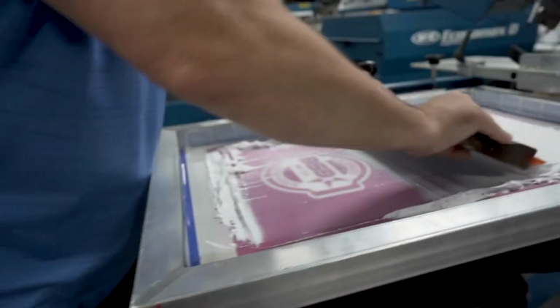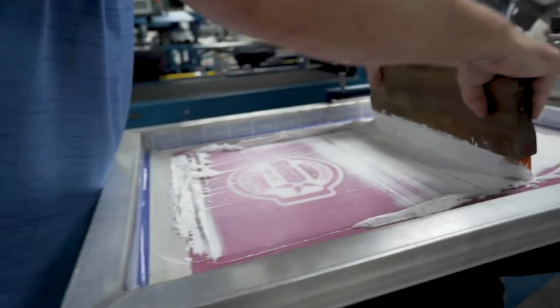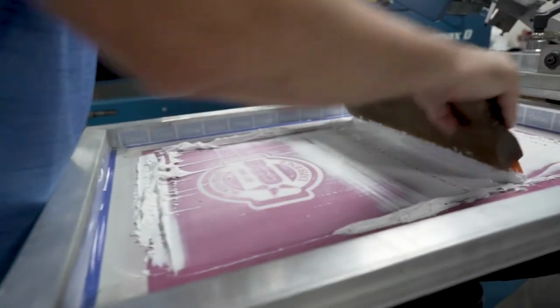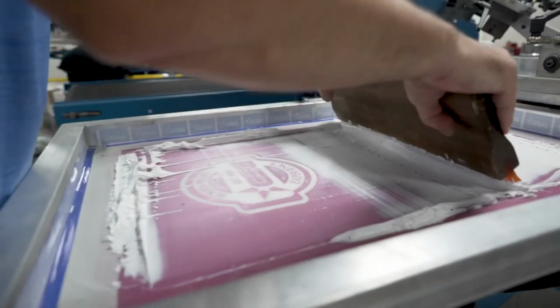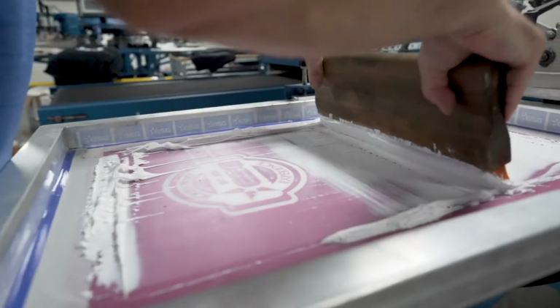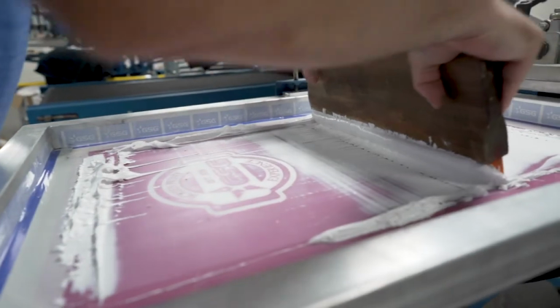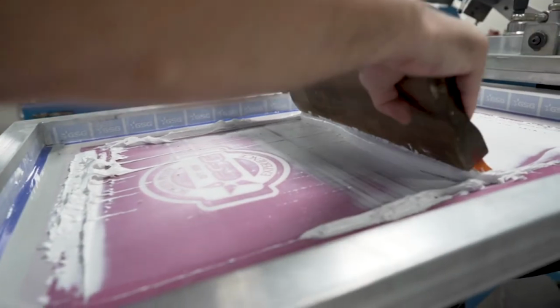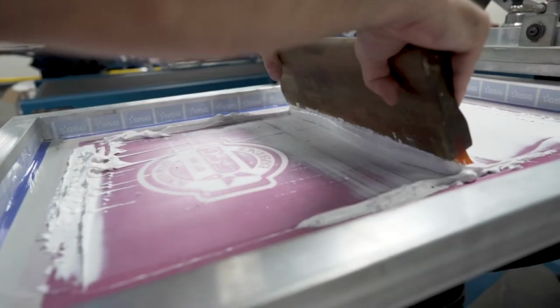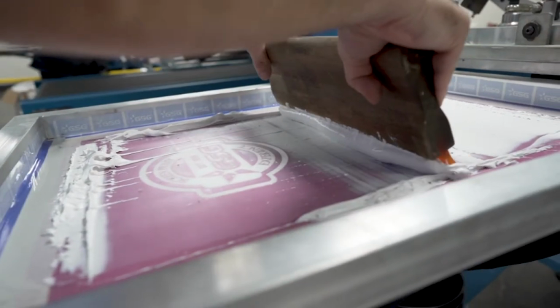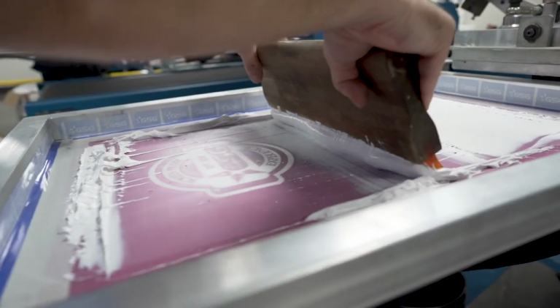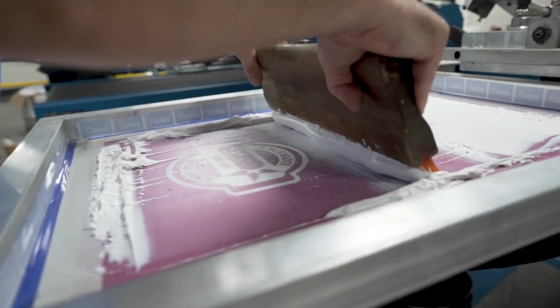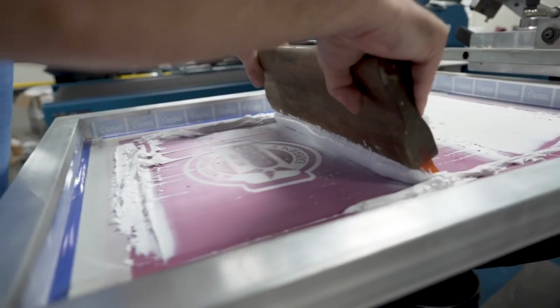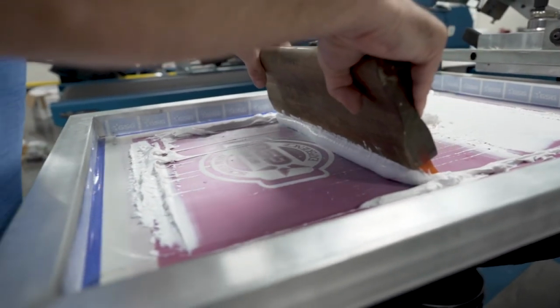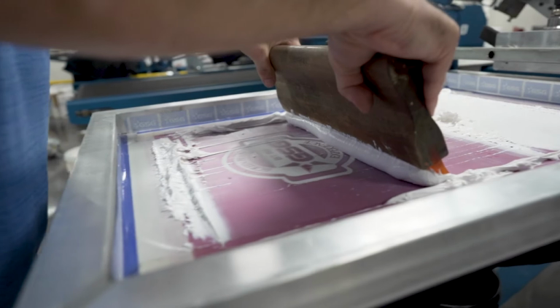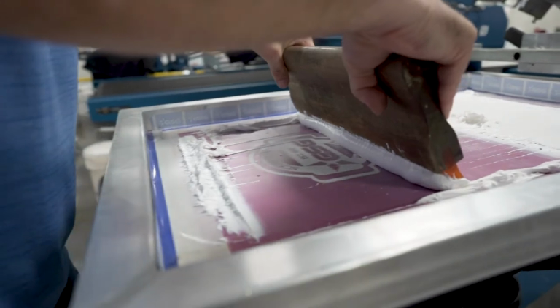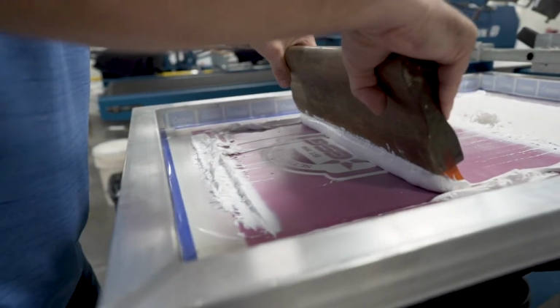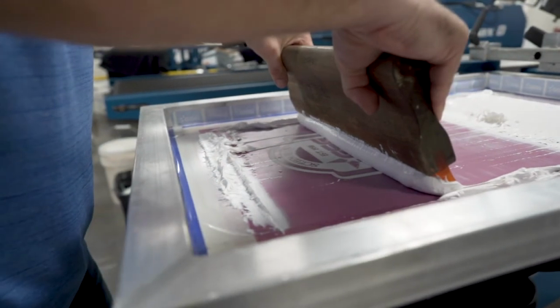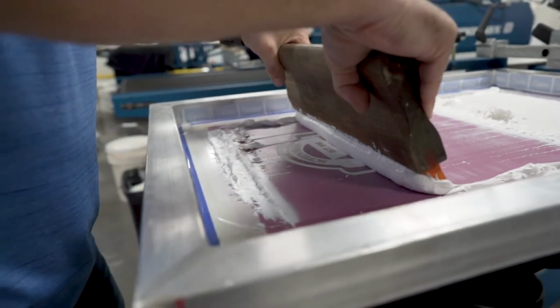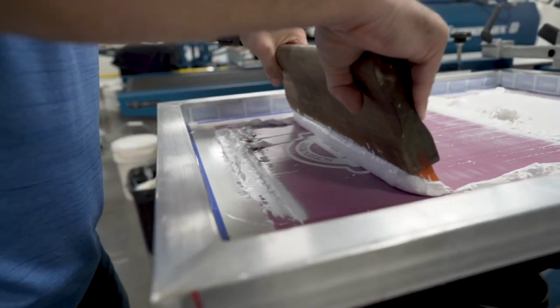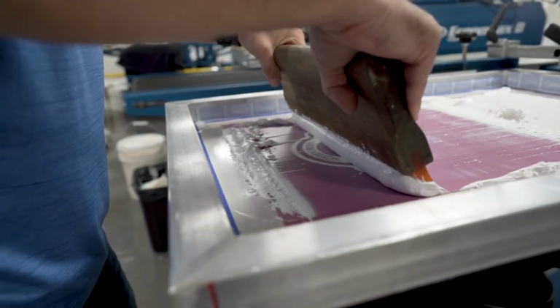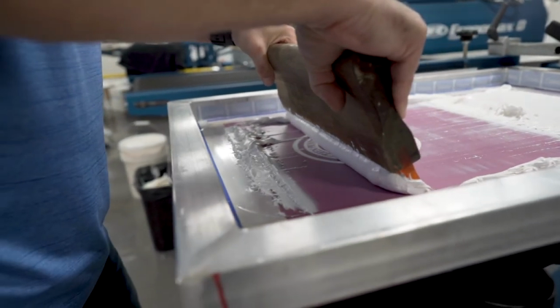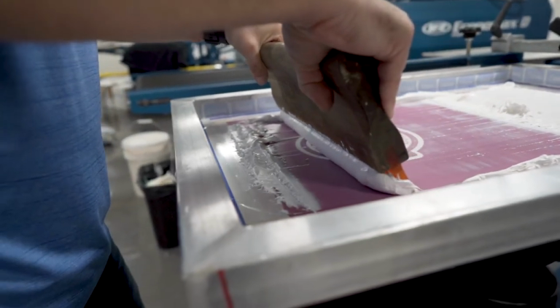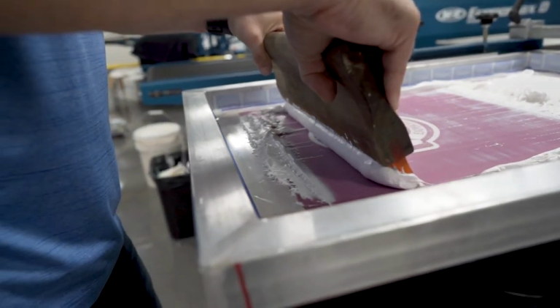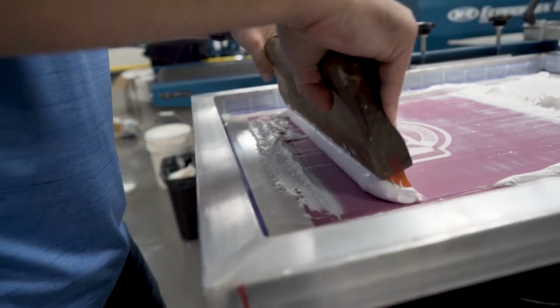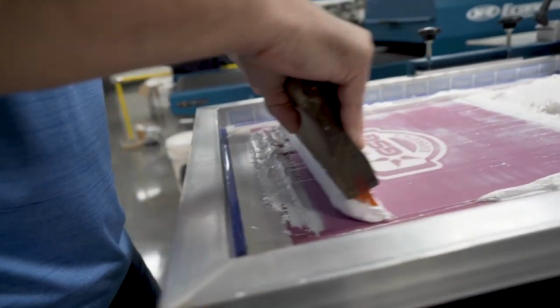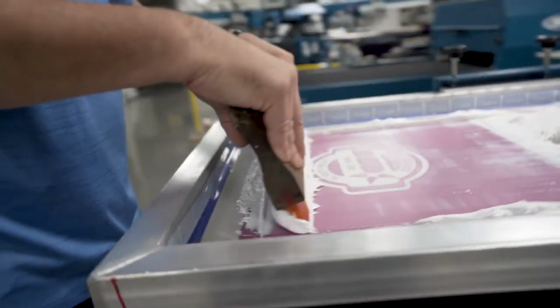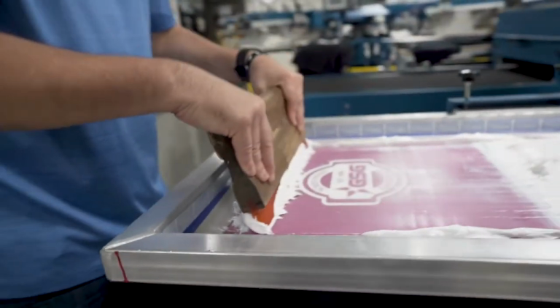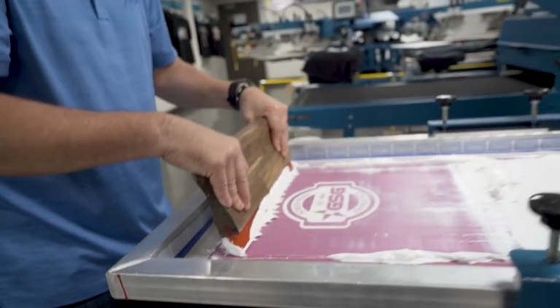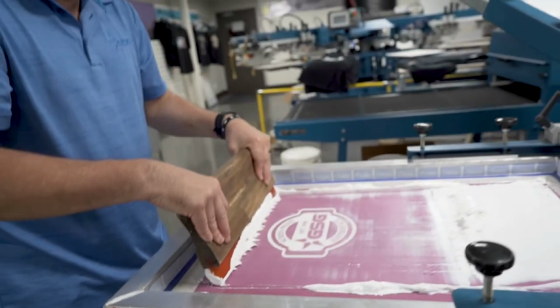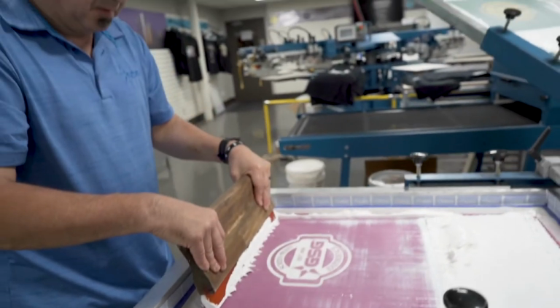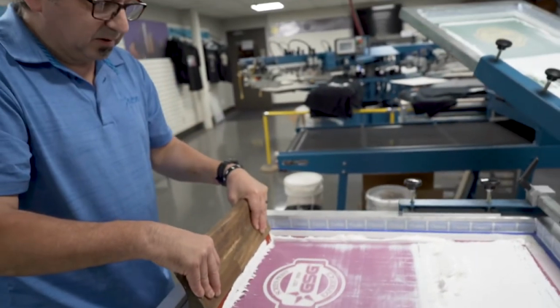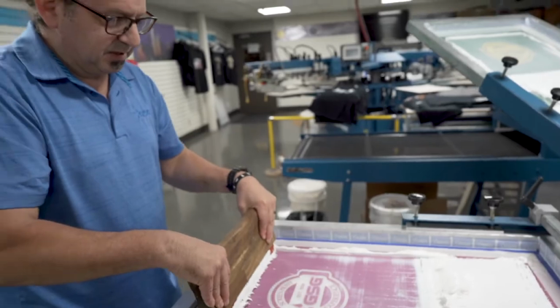We're using a 60 durometer squeegee on this application so we can lay a lot of ink down through that 250 micron stencil.